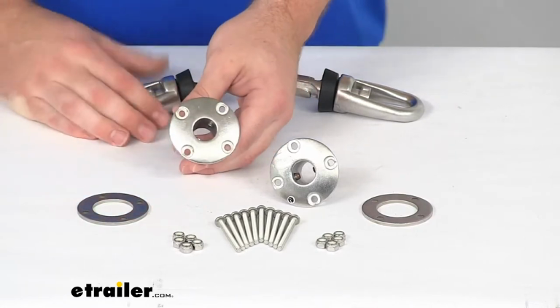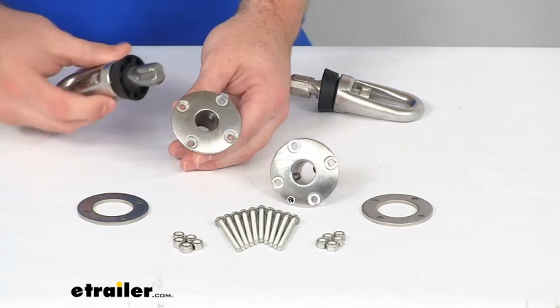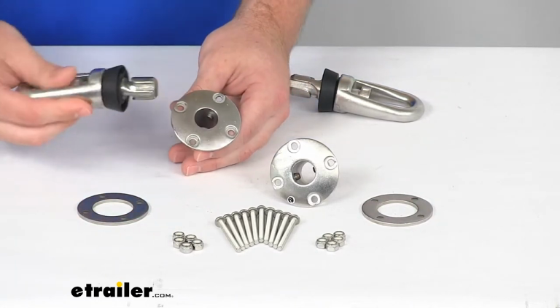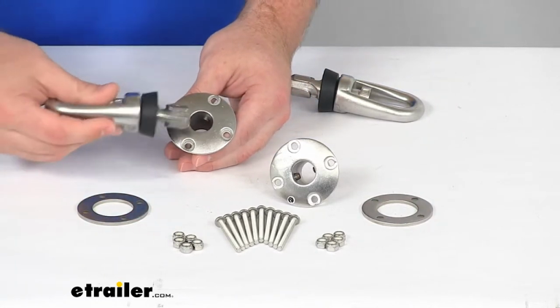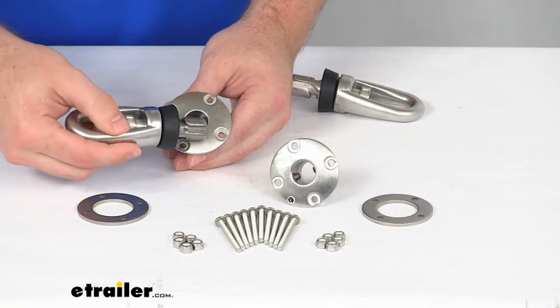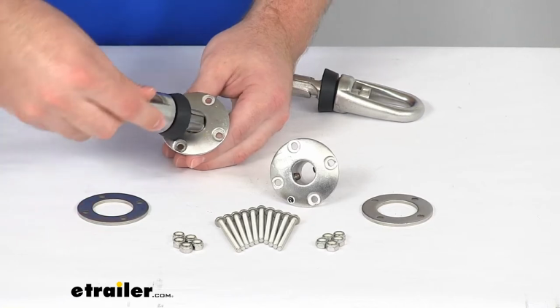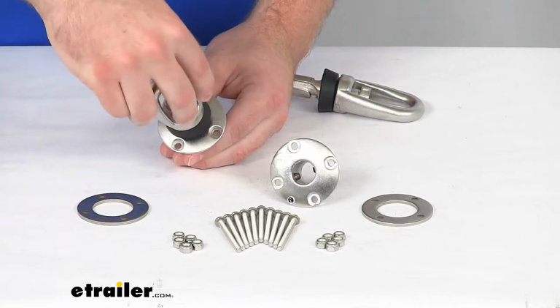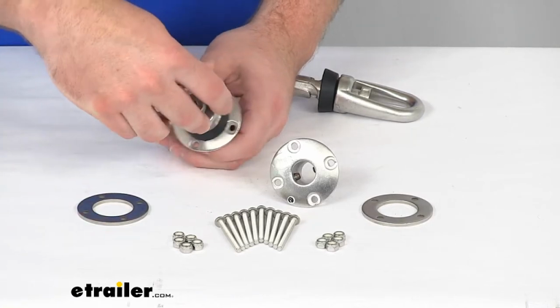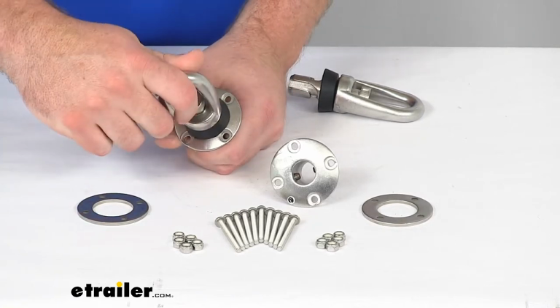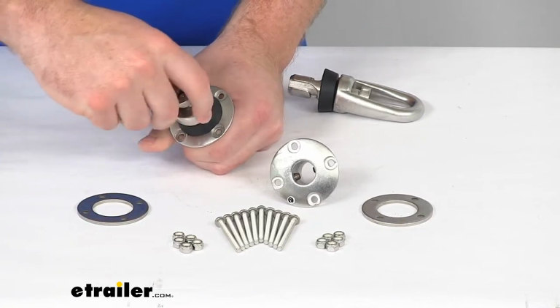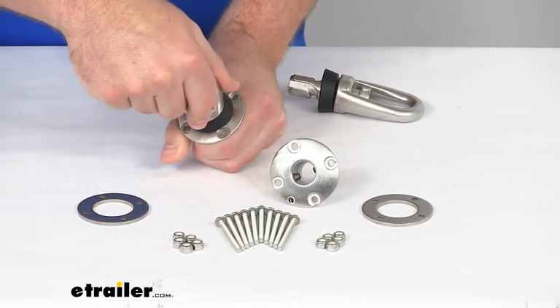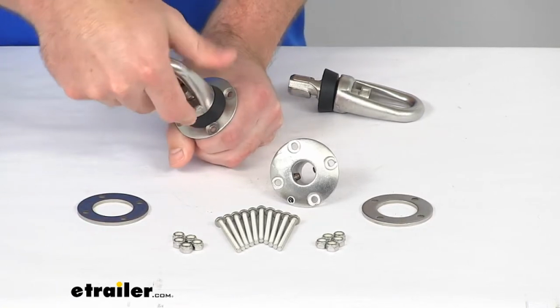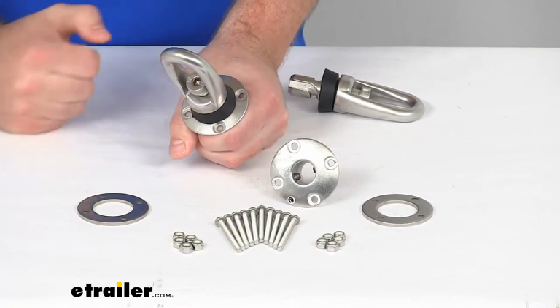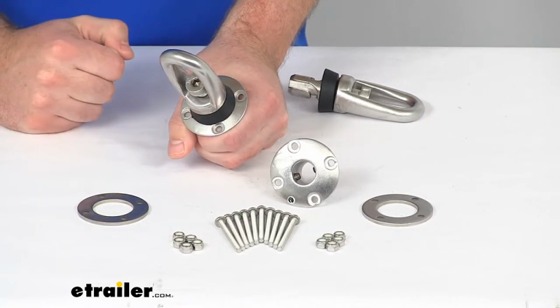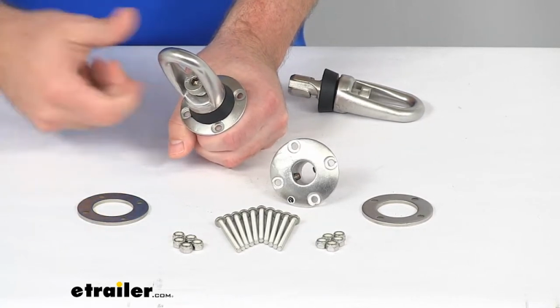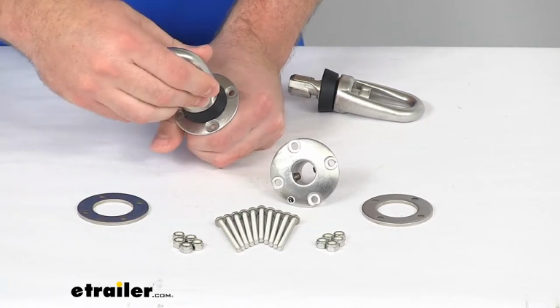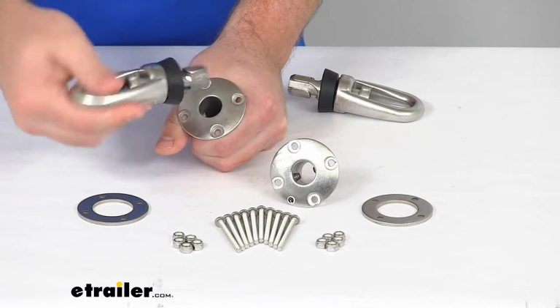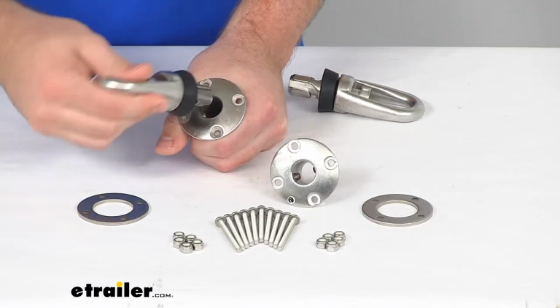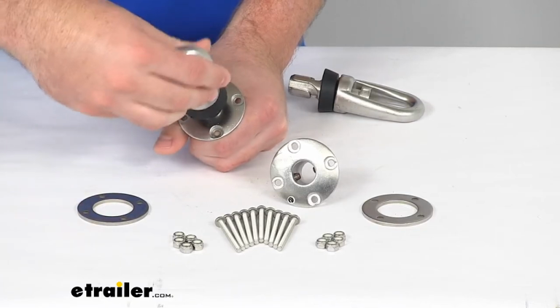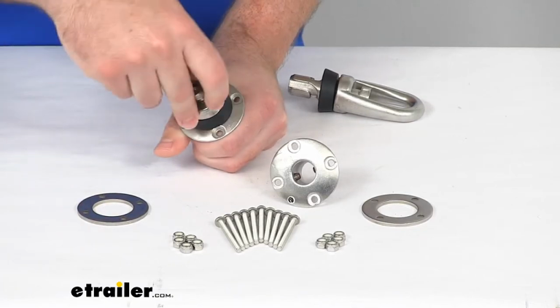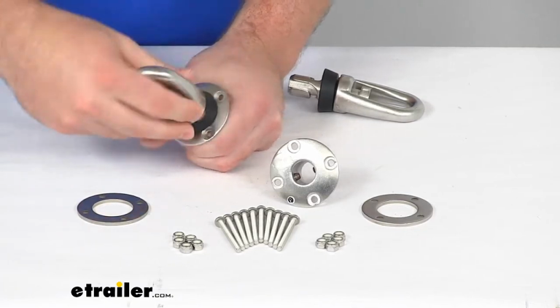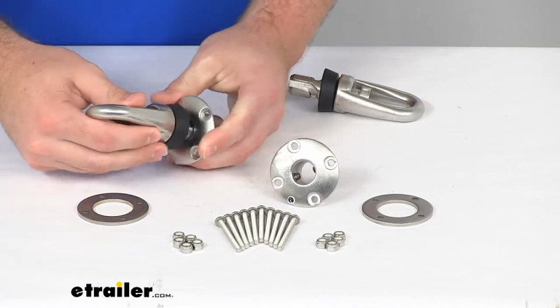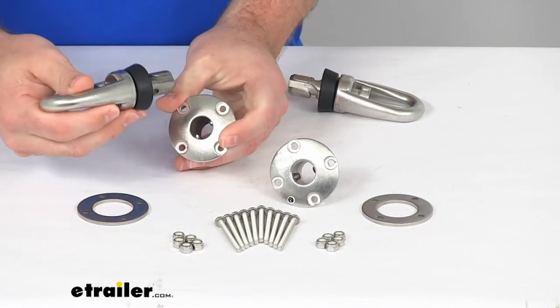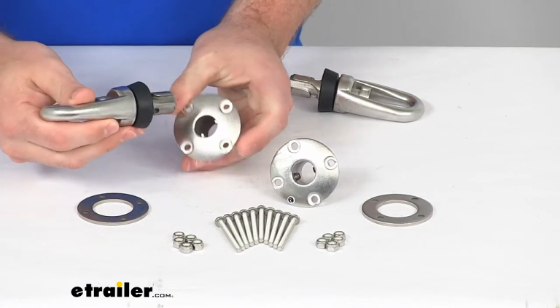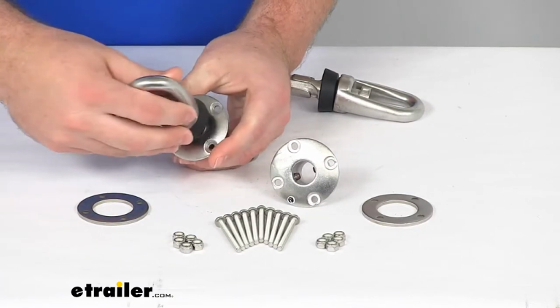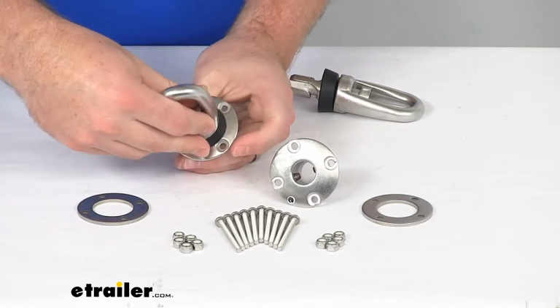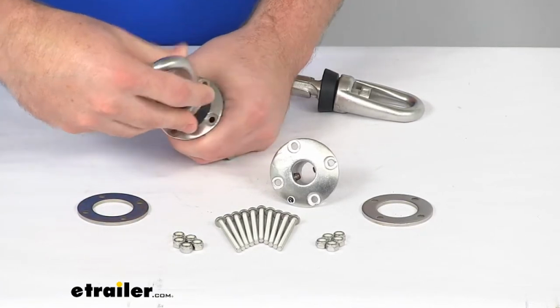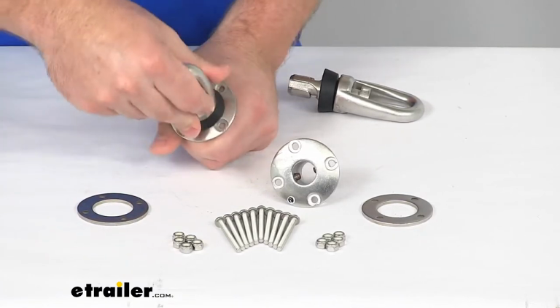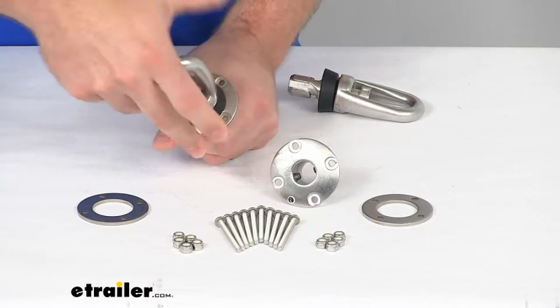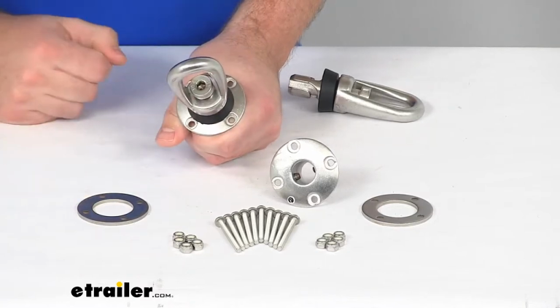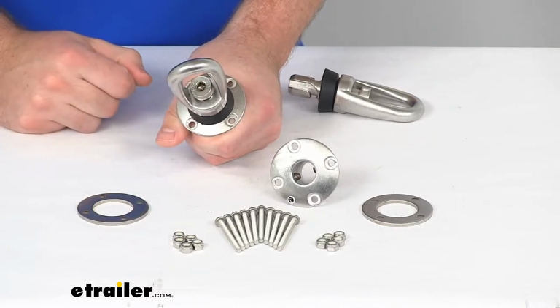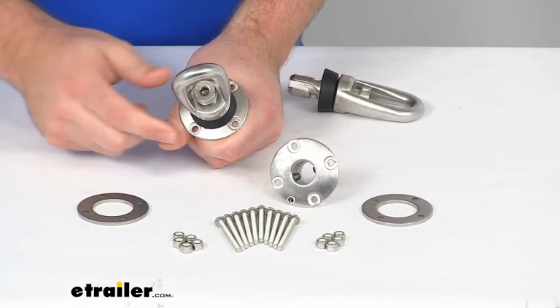That will give you the attachment point for your anchors that will slide in and then twist into place to lock in. I'm not able to twist them currently because our receiver is not installed, so it's not giving me the leverage I need.